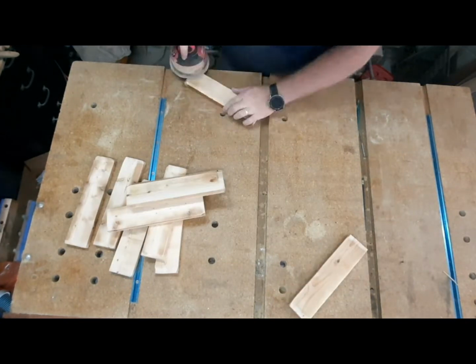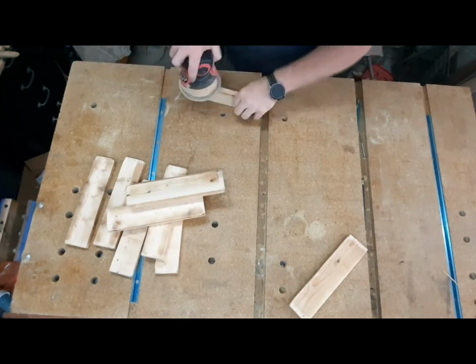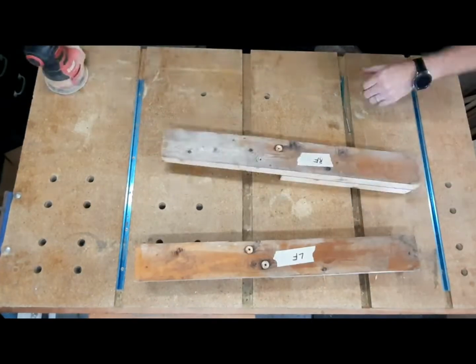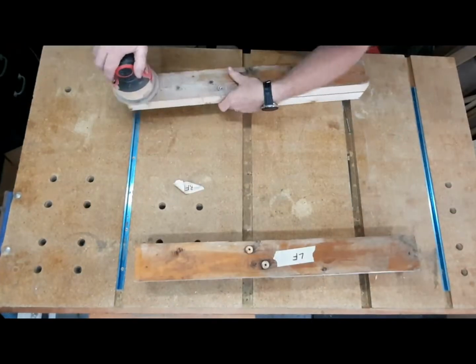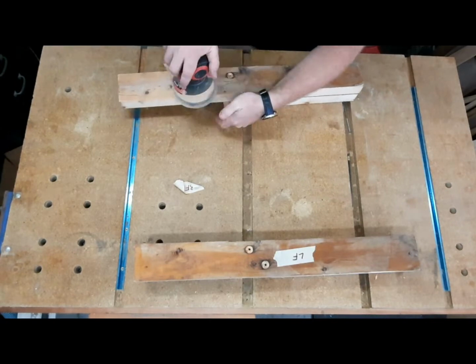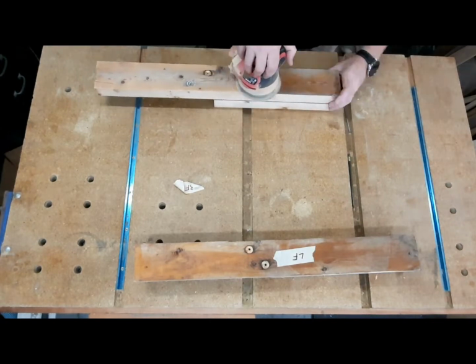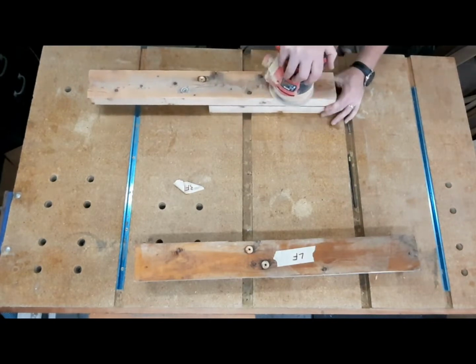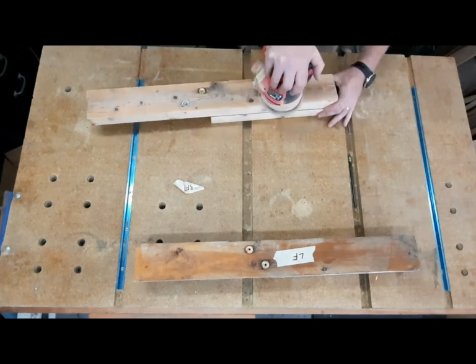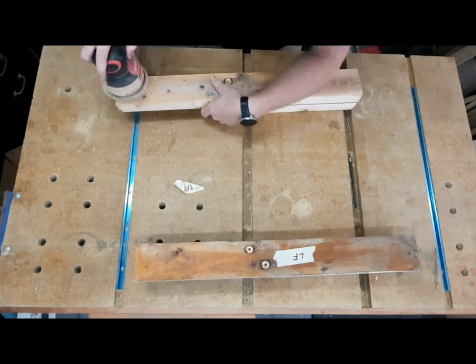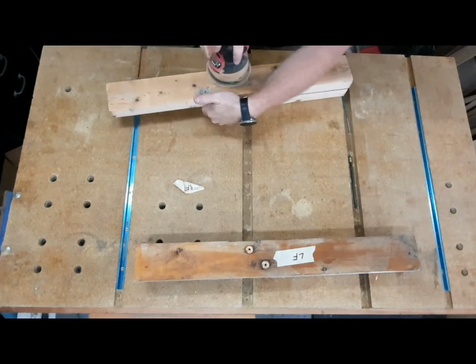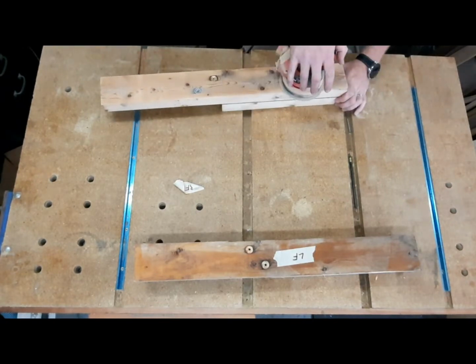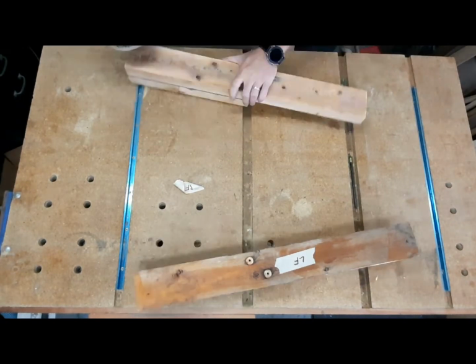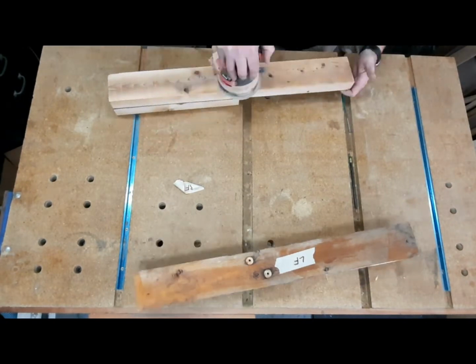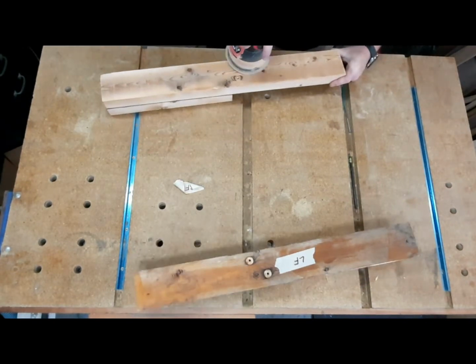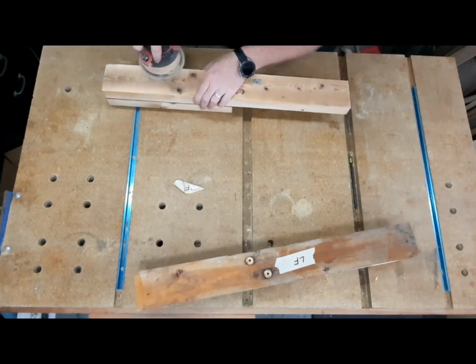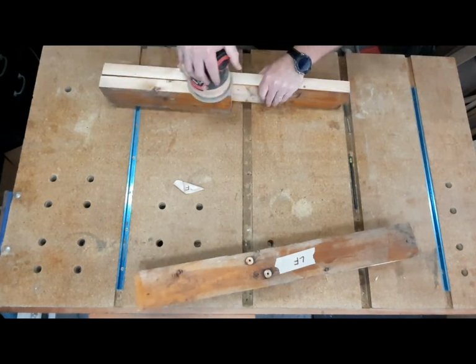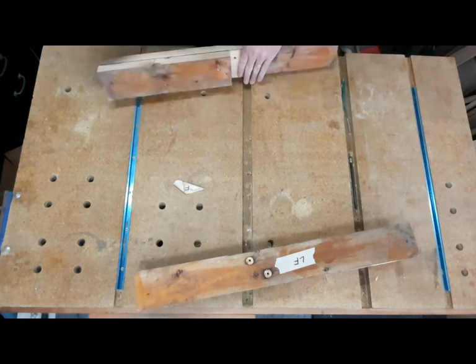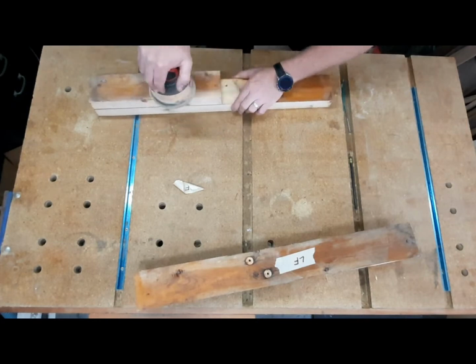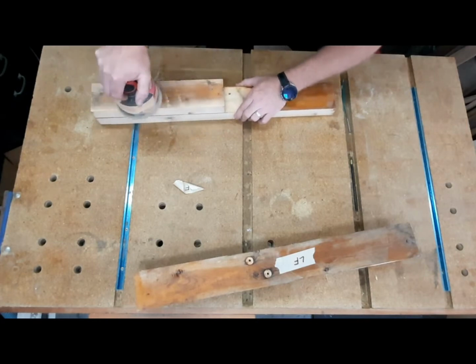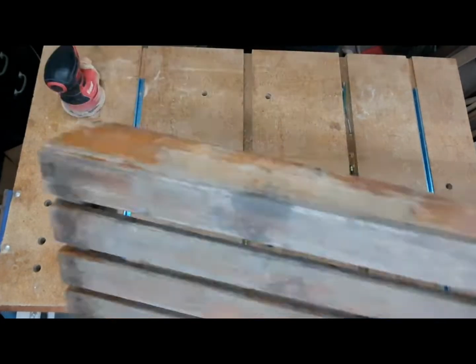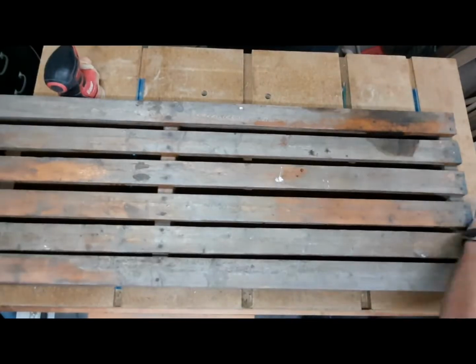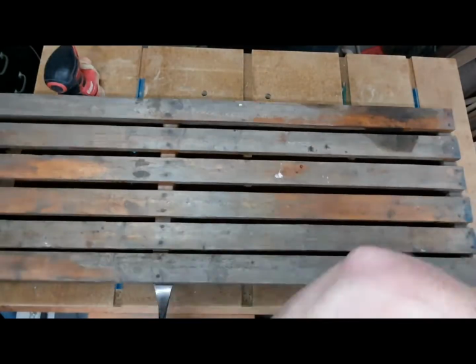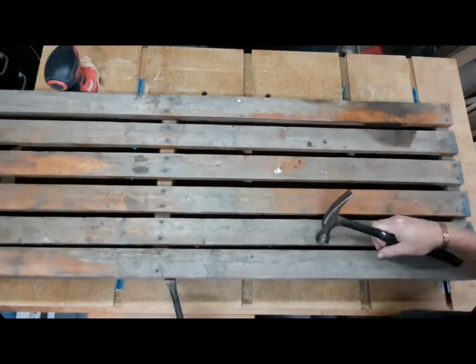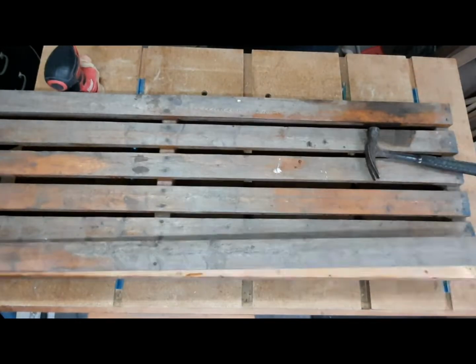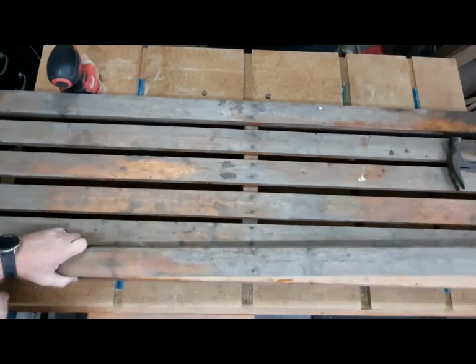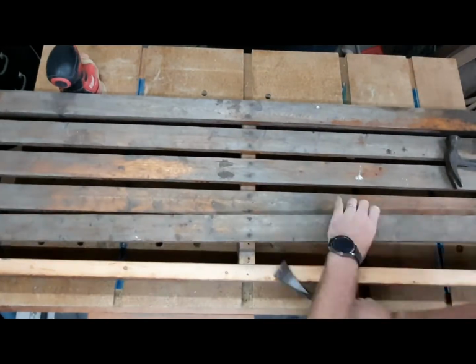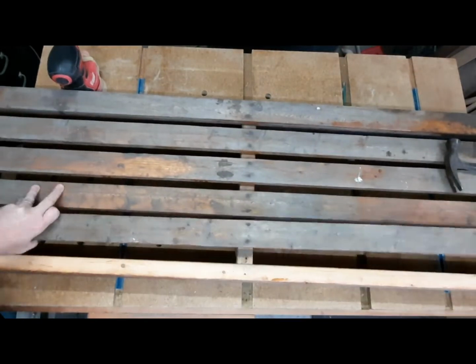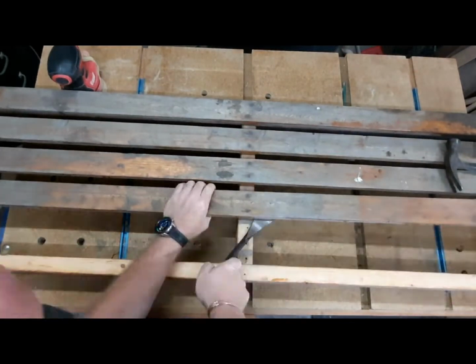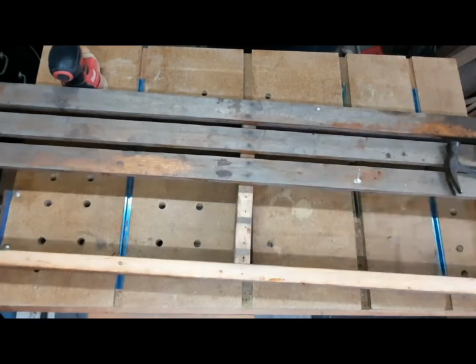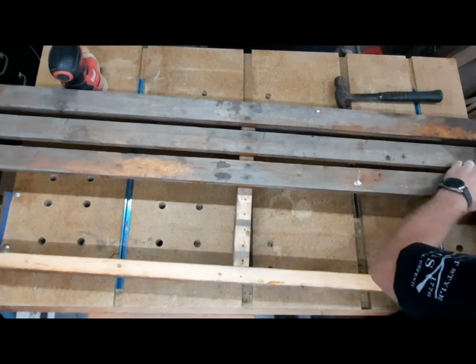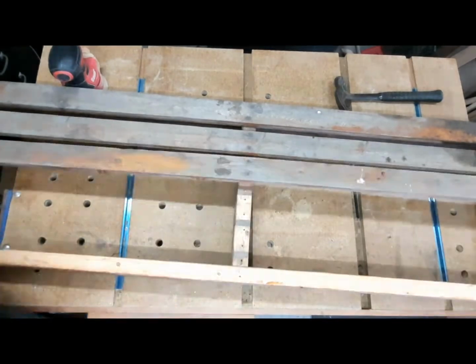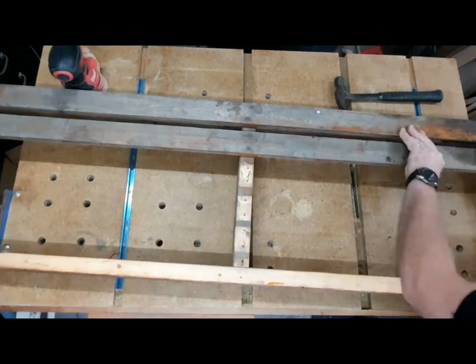I'll spare you the time-consuming part, but I labeled everything and really just wanted to get the majority of the junk off the surface of the boards.